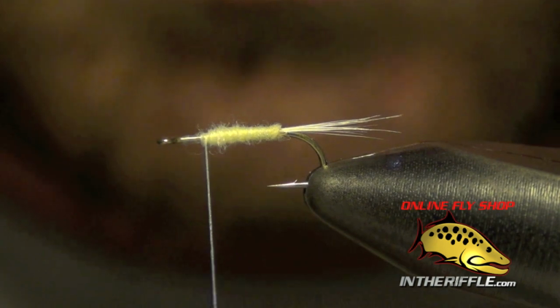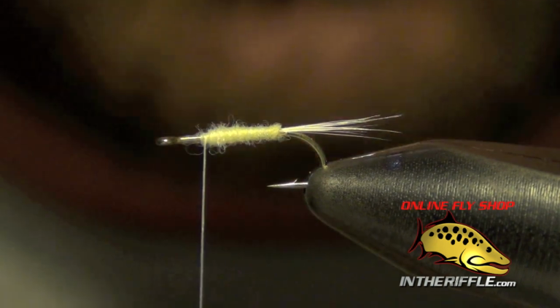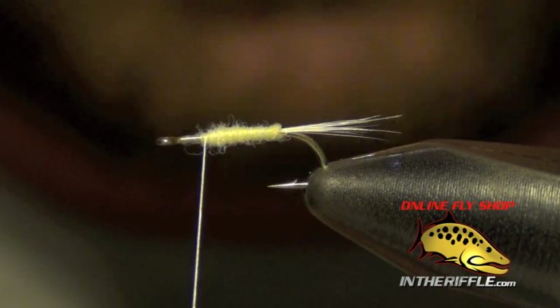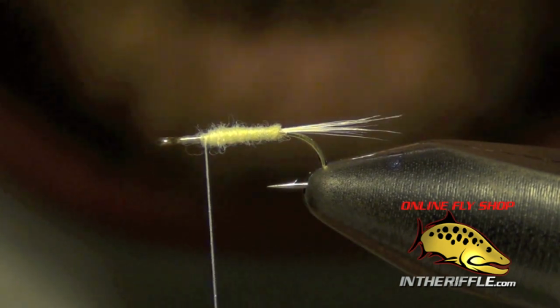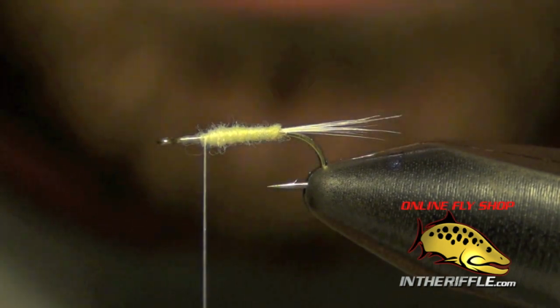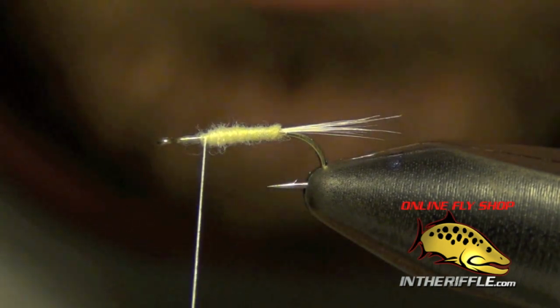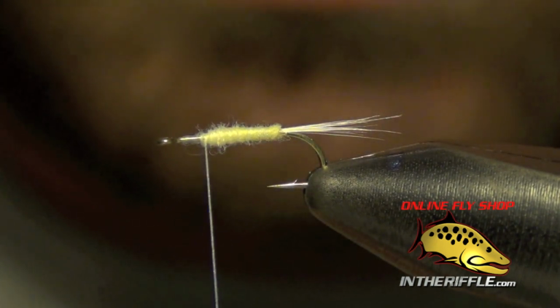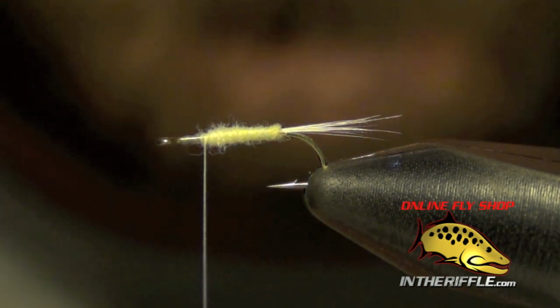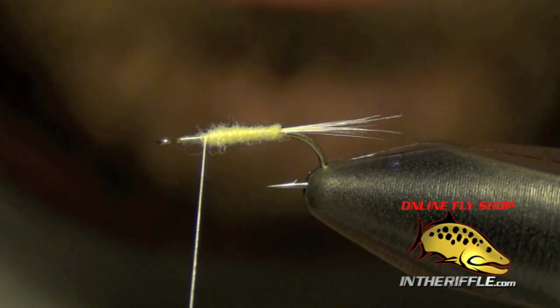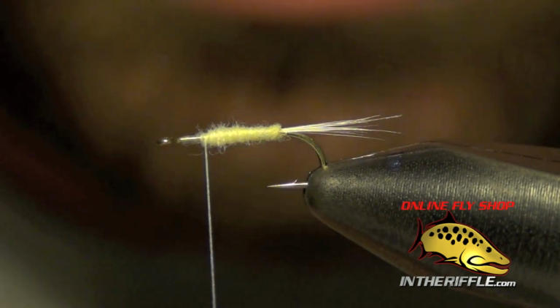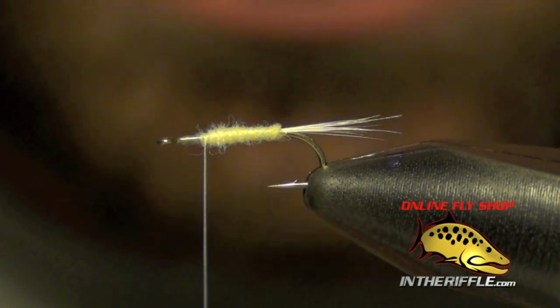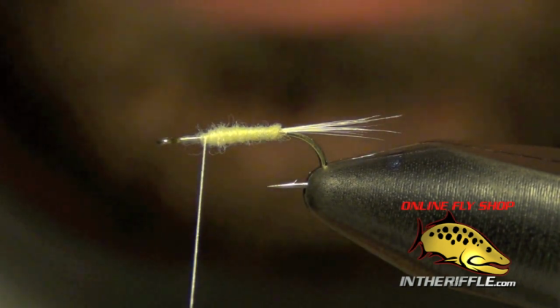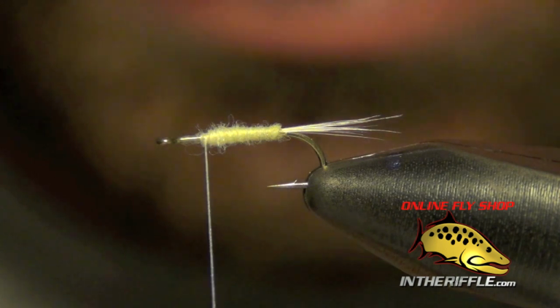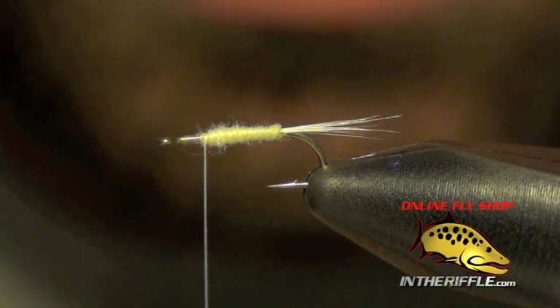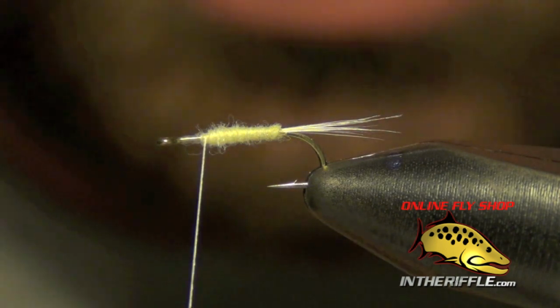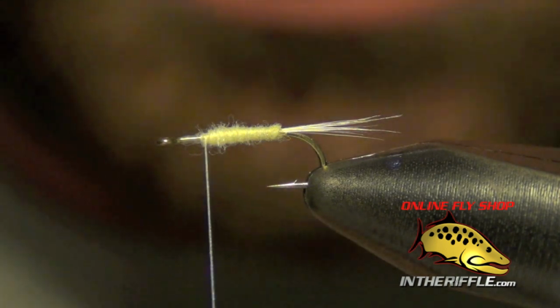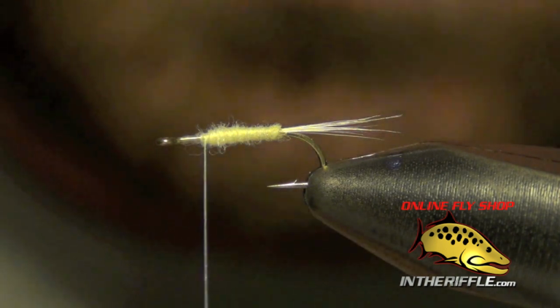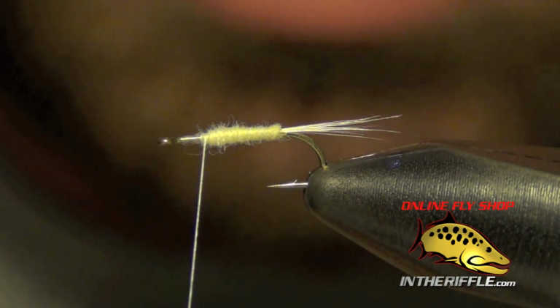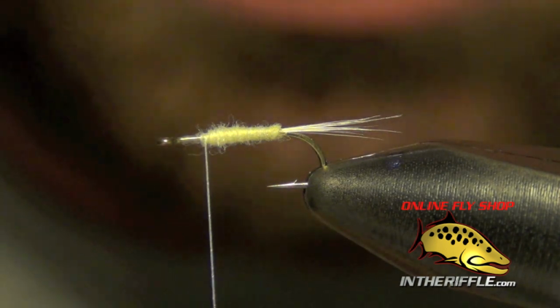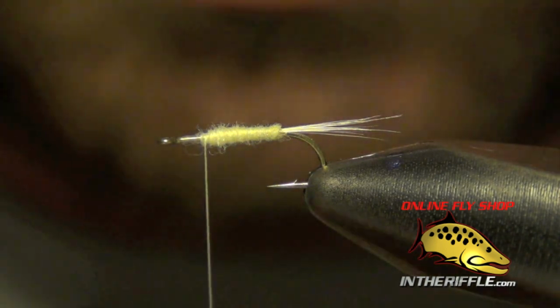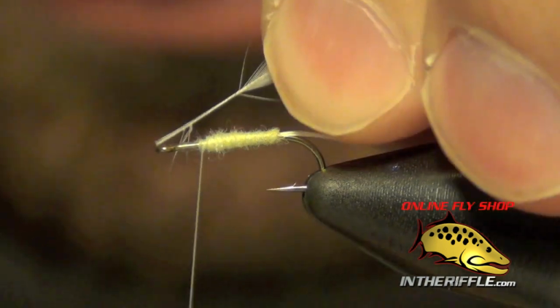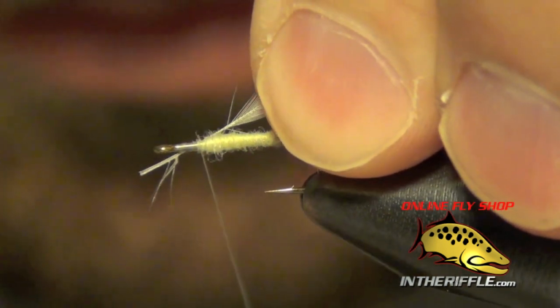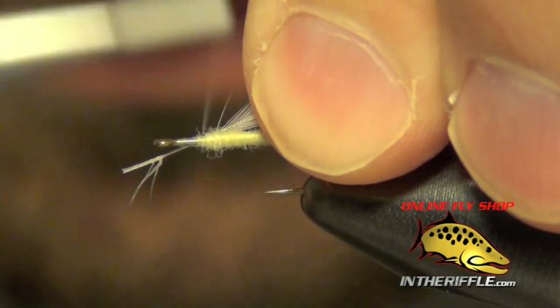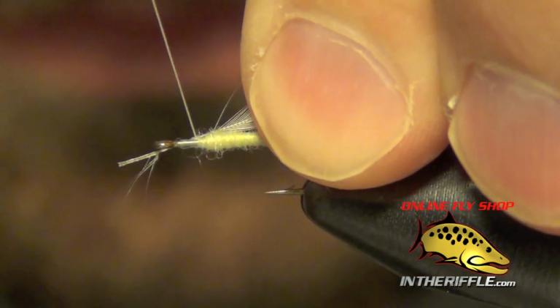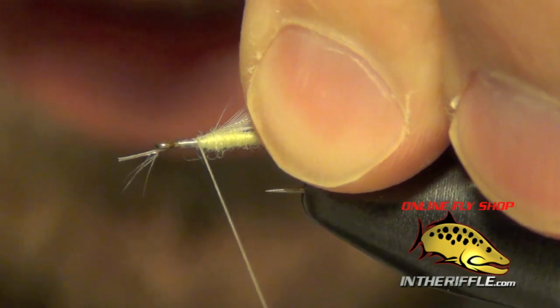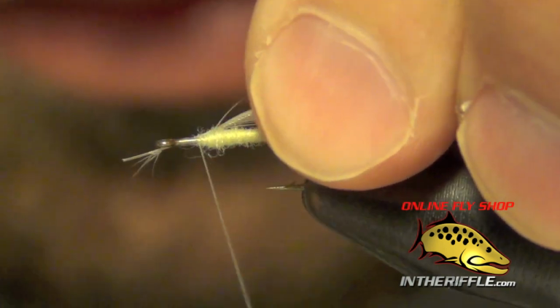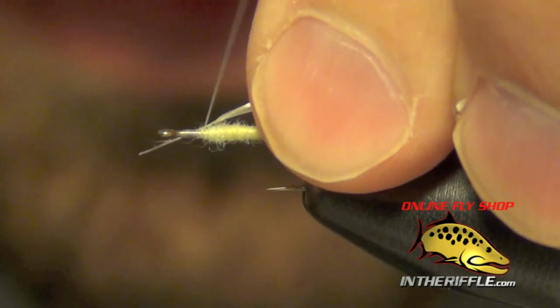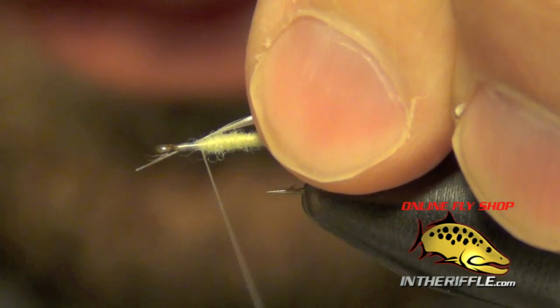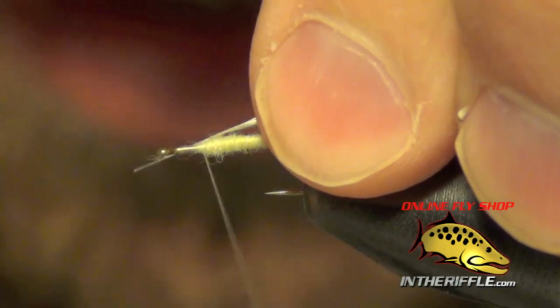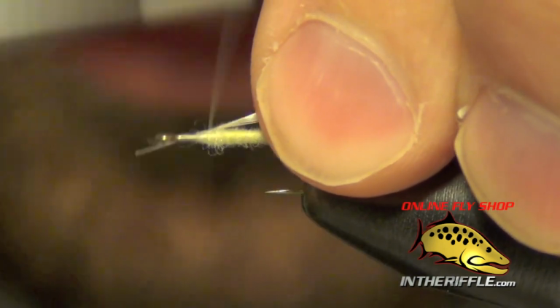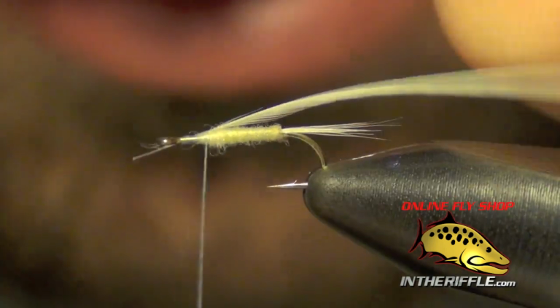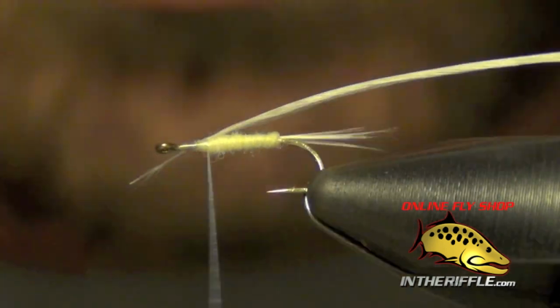Then we're going to prepare our dry fly hackle. I've got a little cape piece of hackle from a rooster cape.